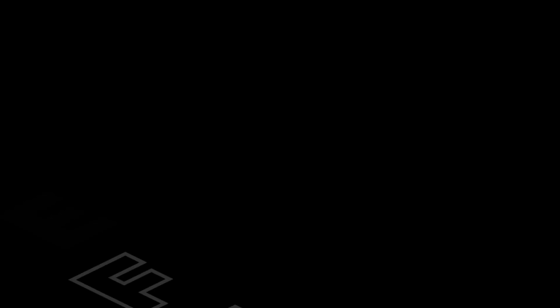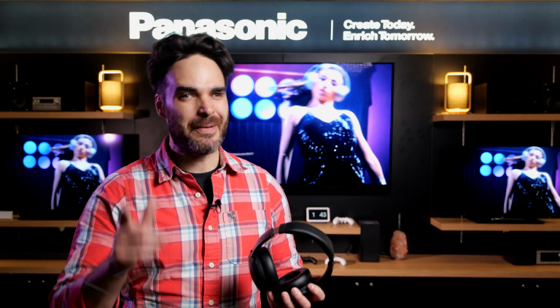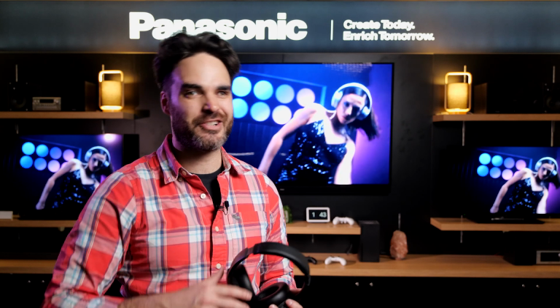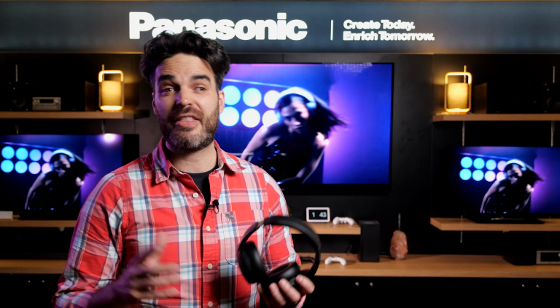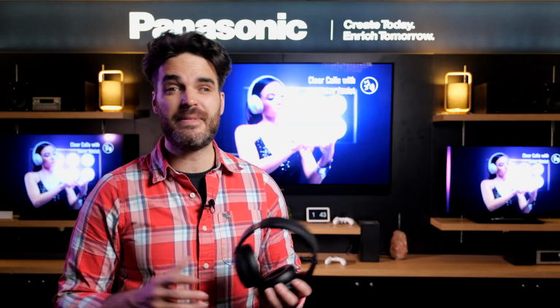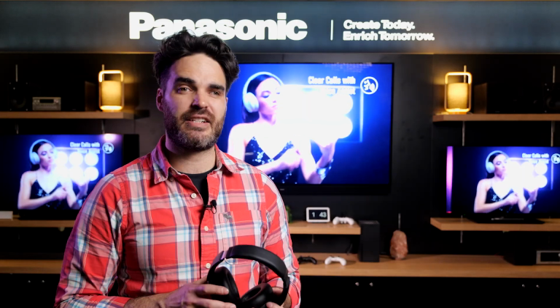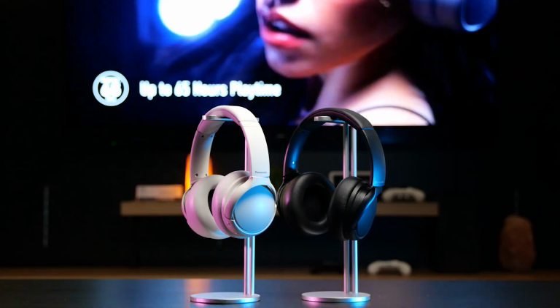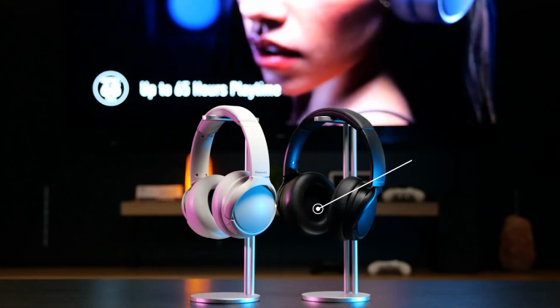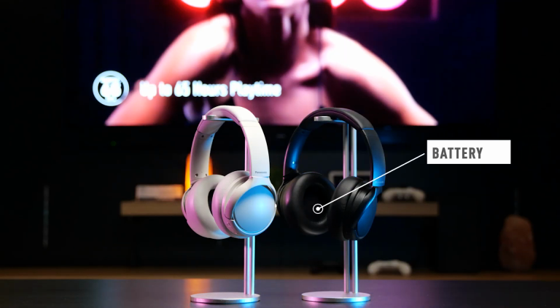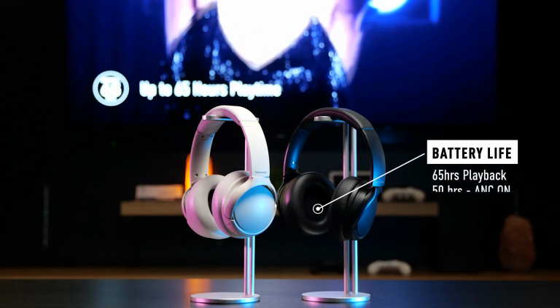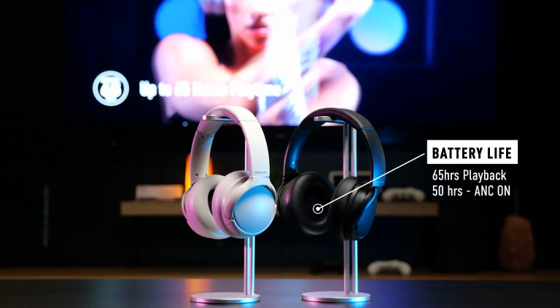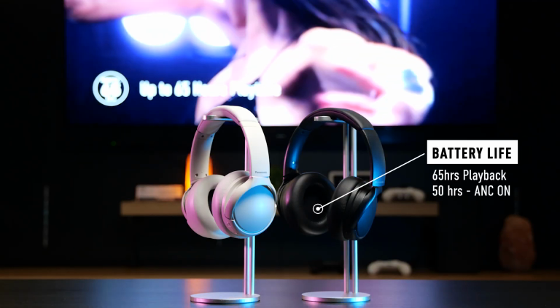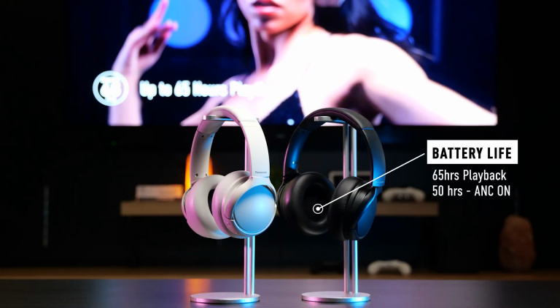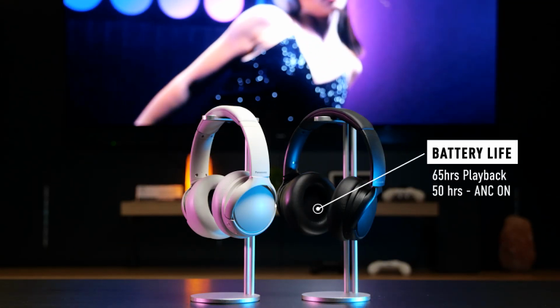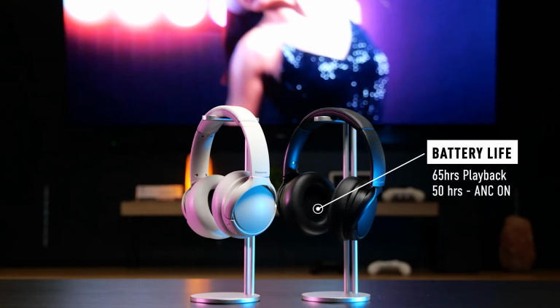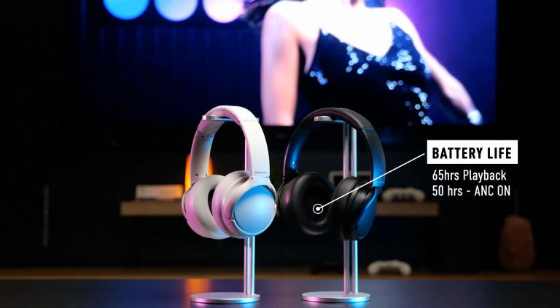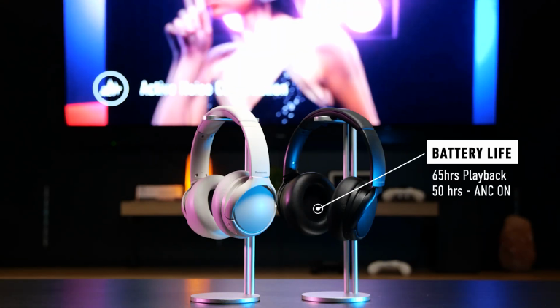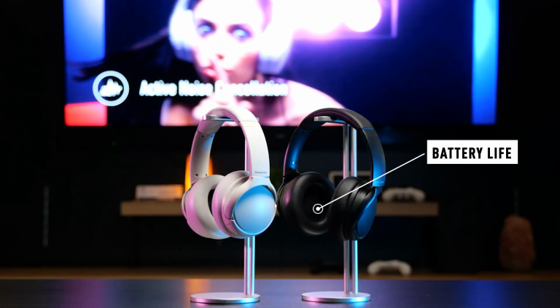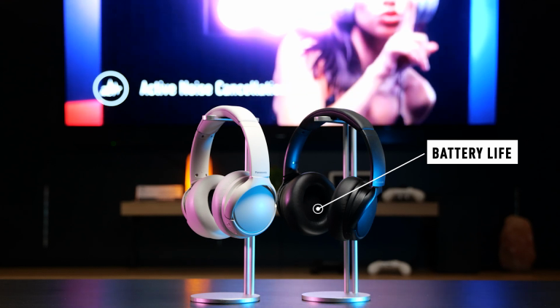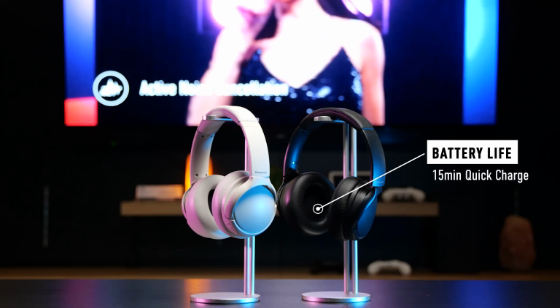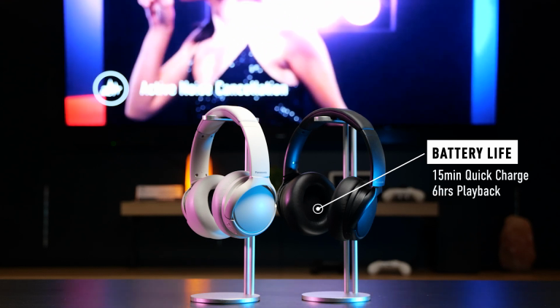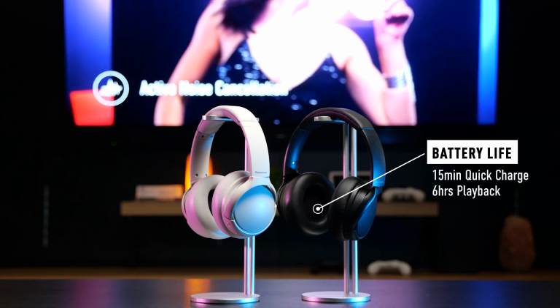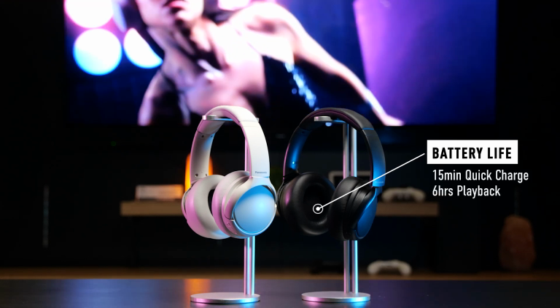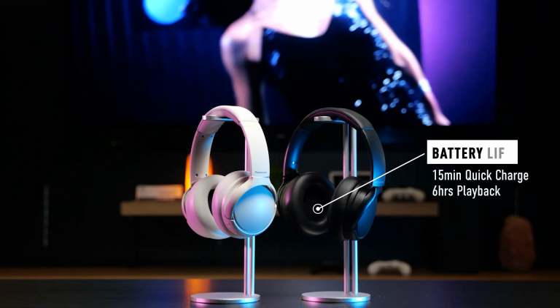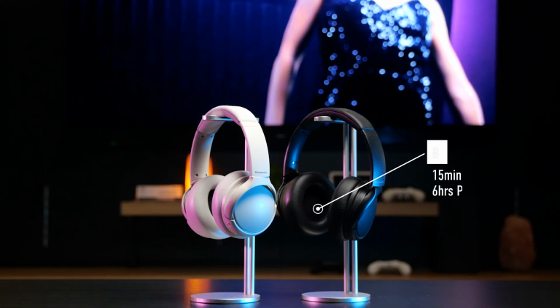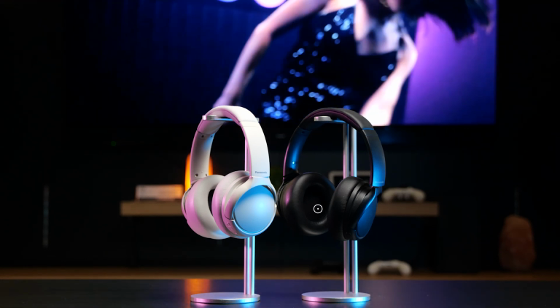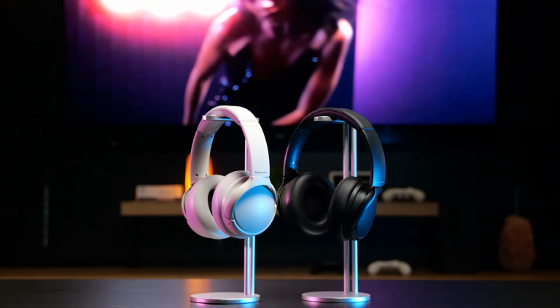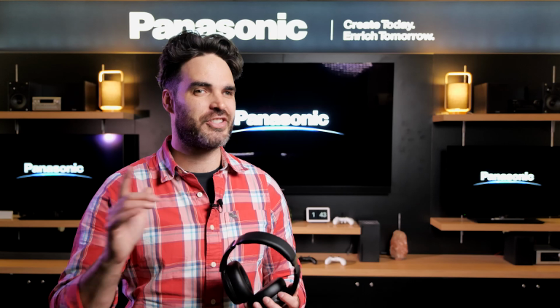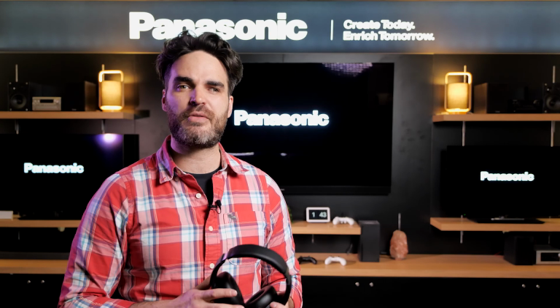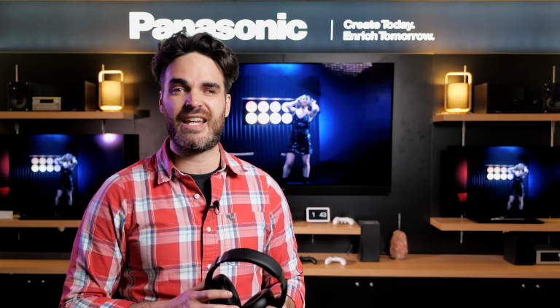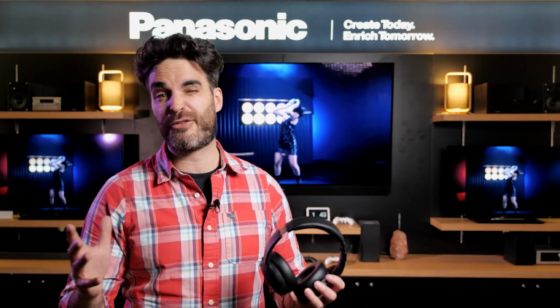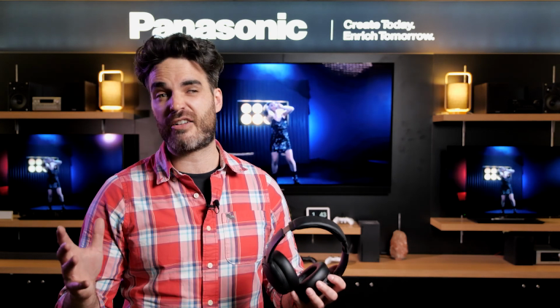When it comes to battery life, the M600 delivers up to 65 hours of playback time, which is incredible performance. If you need a quick charge, just 15 minutes of charging gives you up to 6 hours of playback, so you're up and running again if you're in a hurry.